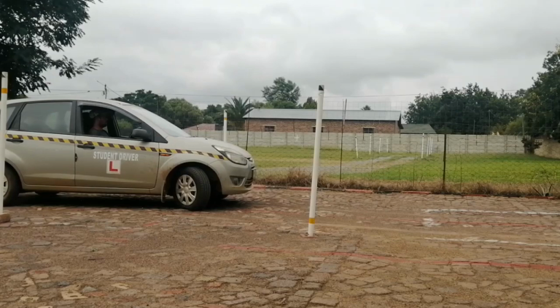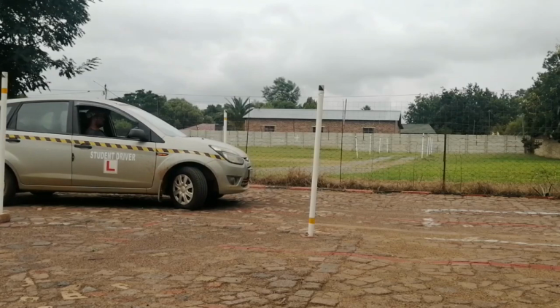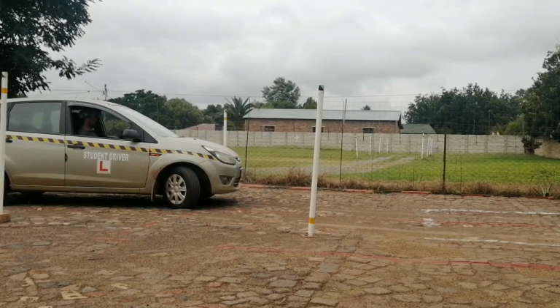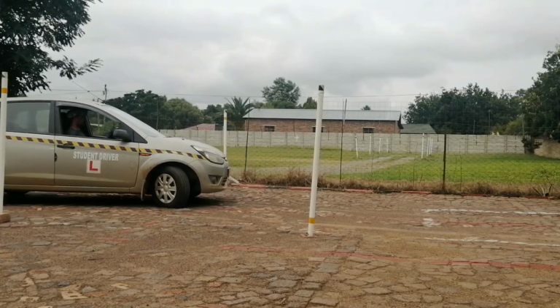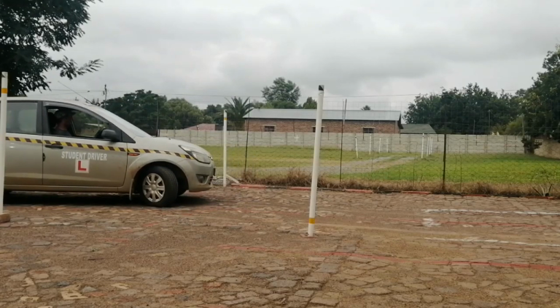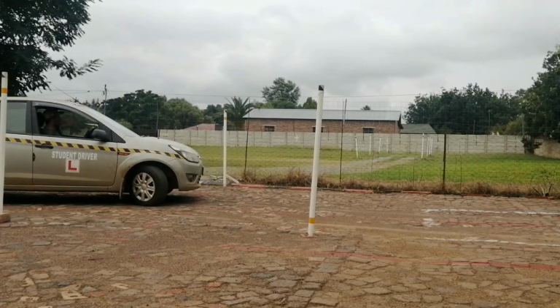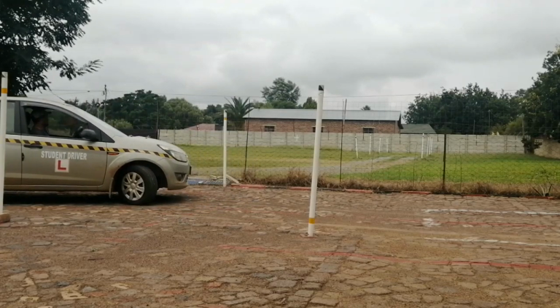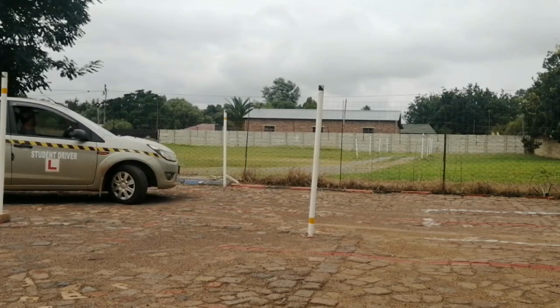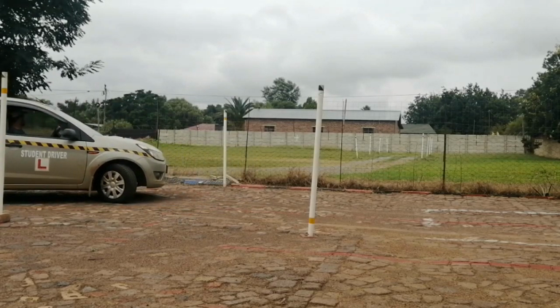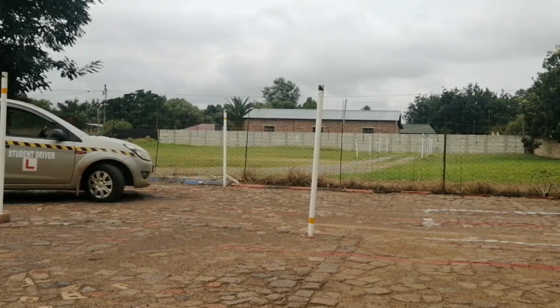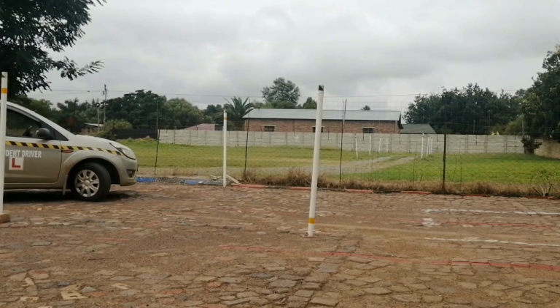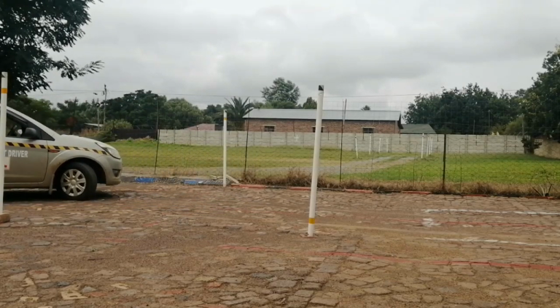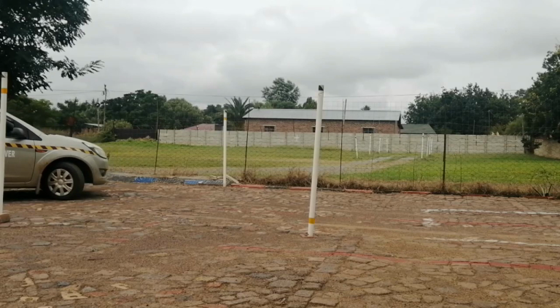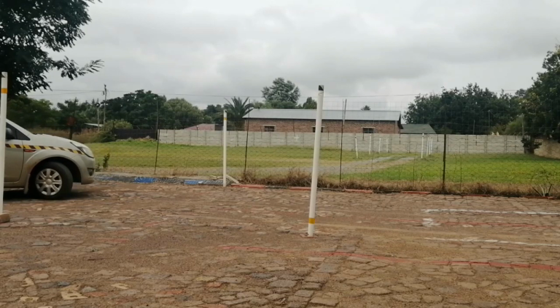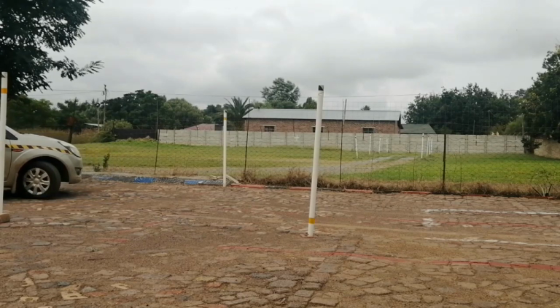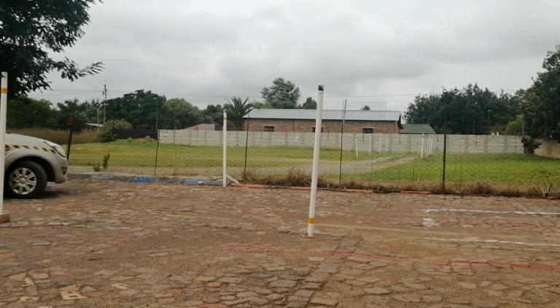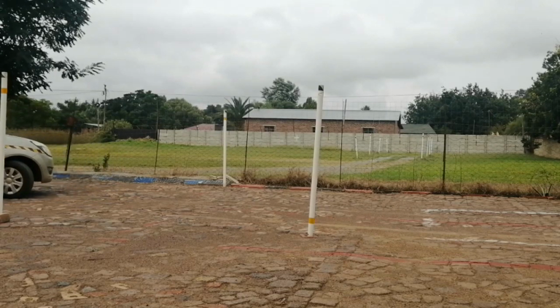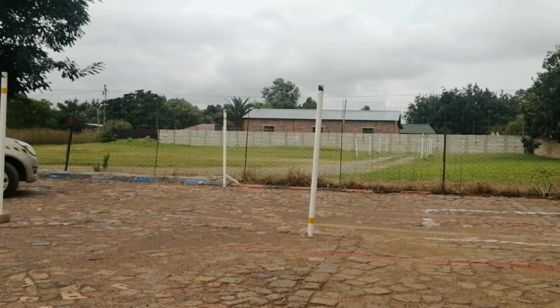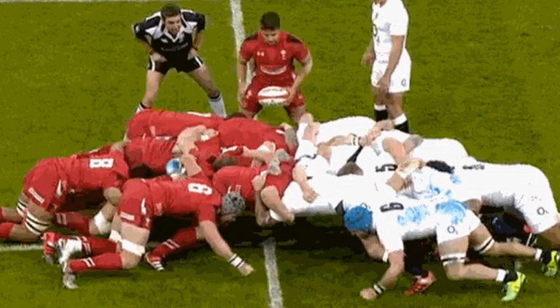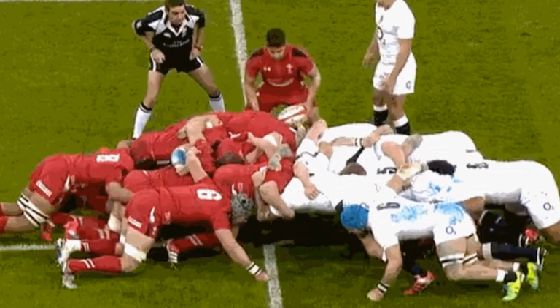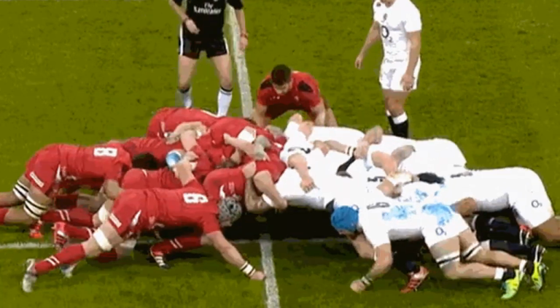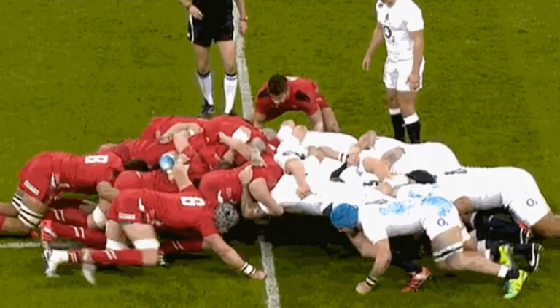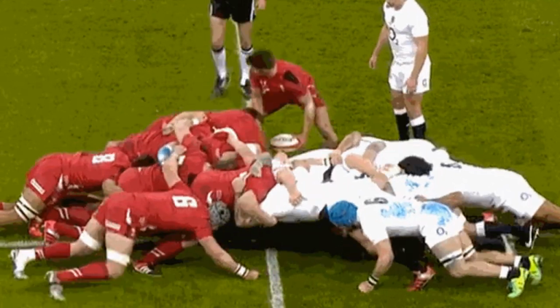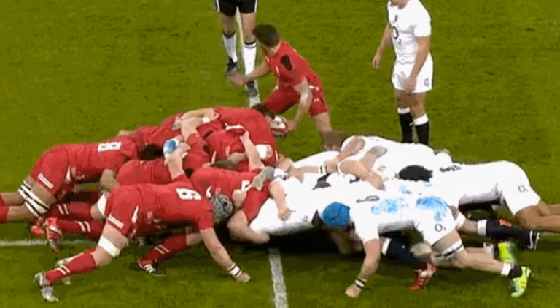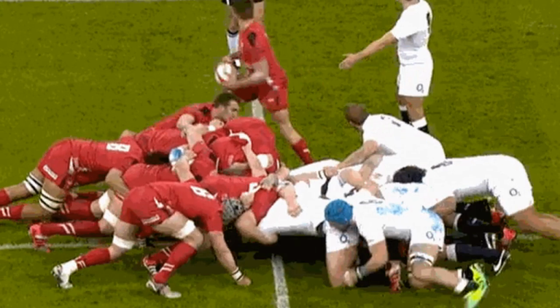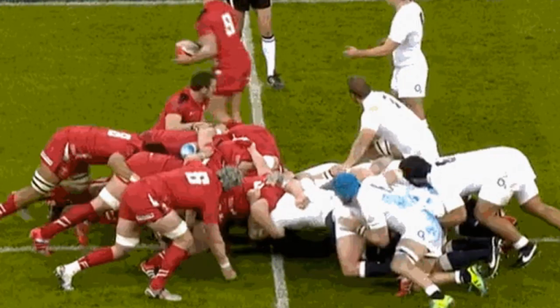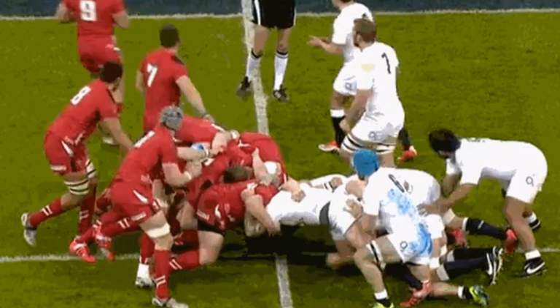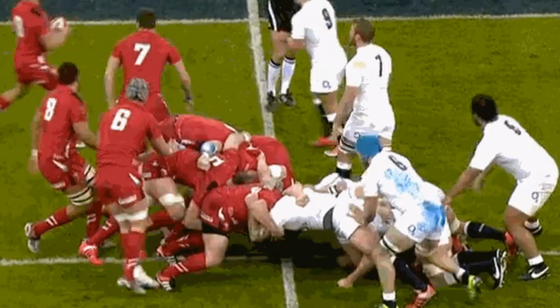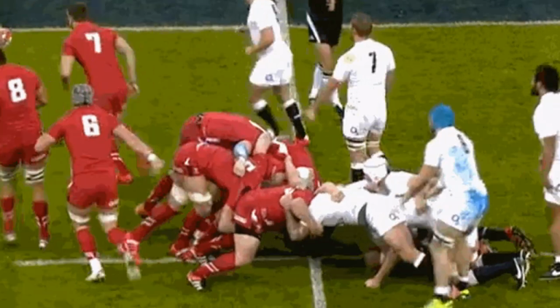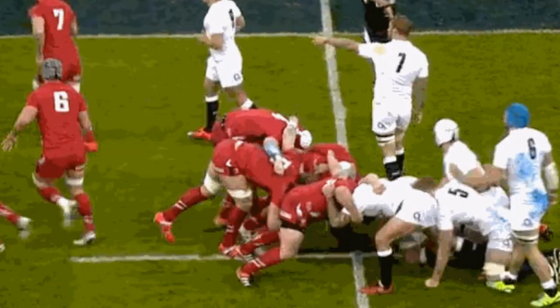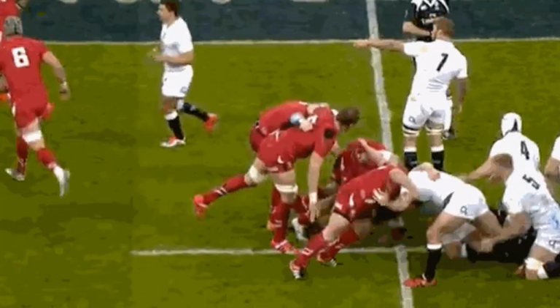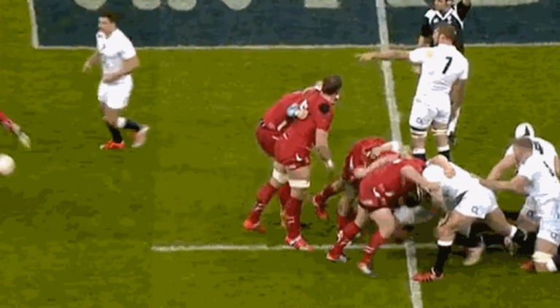Essentially what you are trying to achieve is to keep the car moving but at the slowest possible speed. To make it more clear, think of a rugby scrum — one team pushing the other team, meaning that the two teams don't want the ball to go to either side.